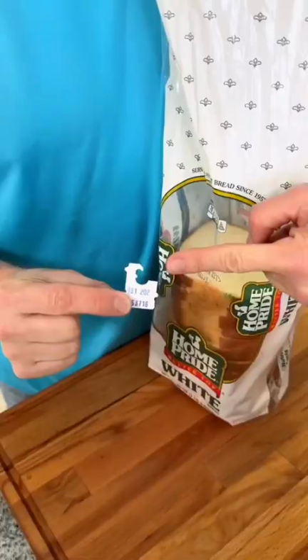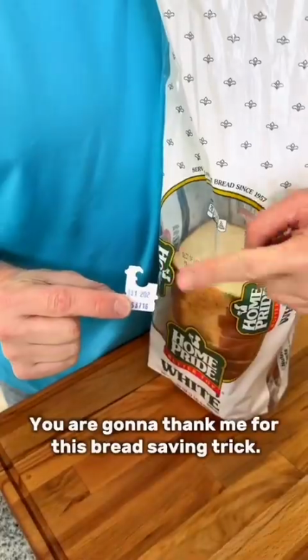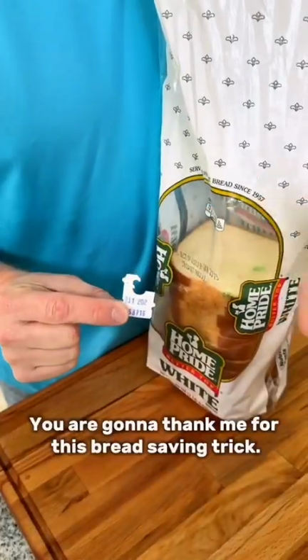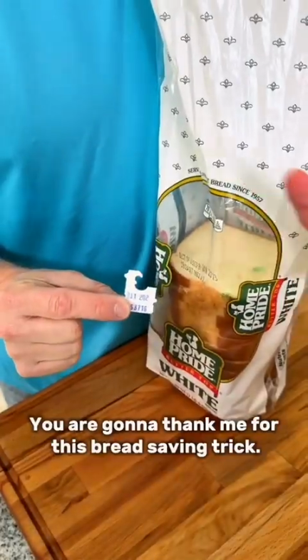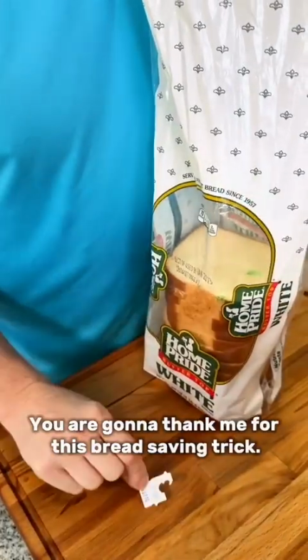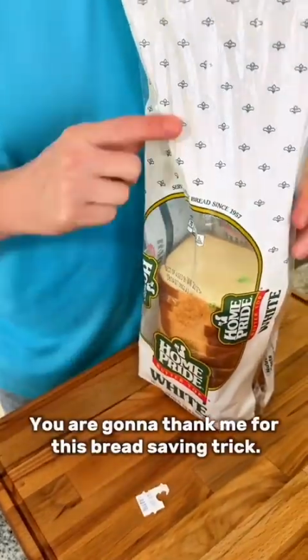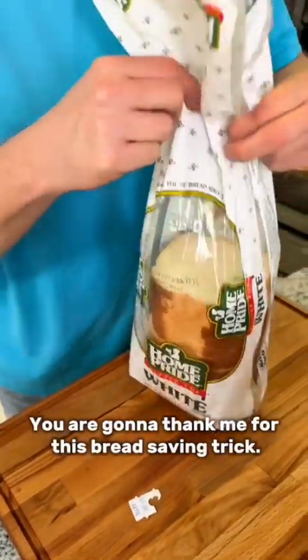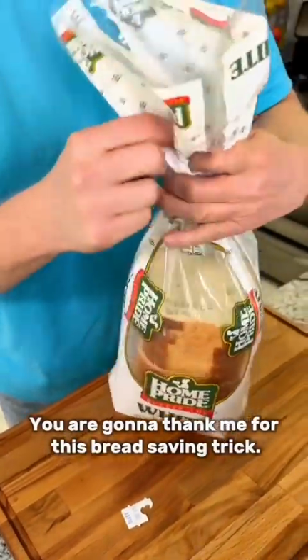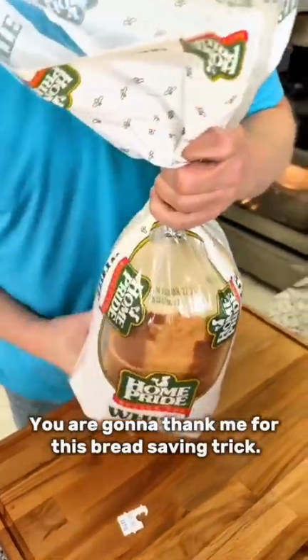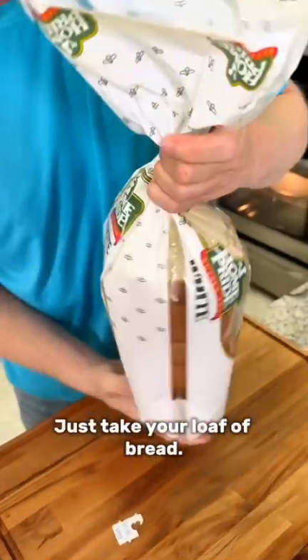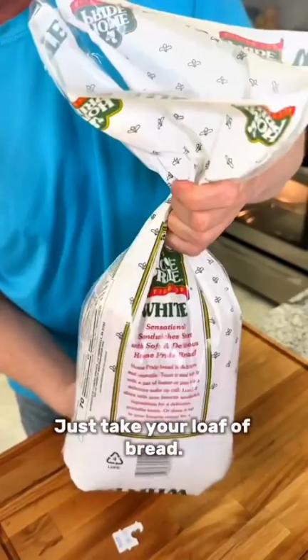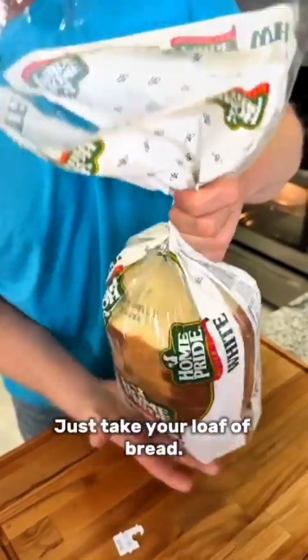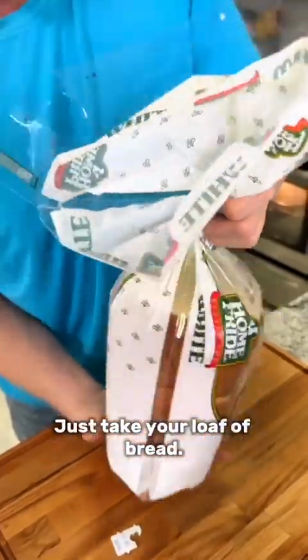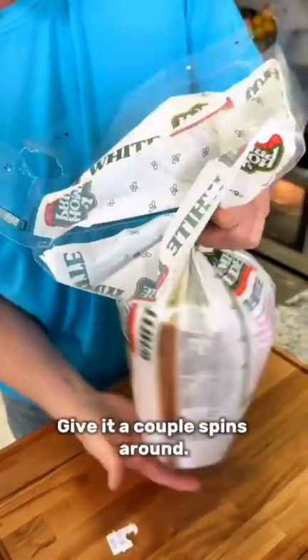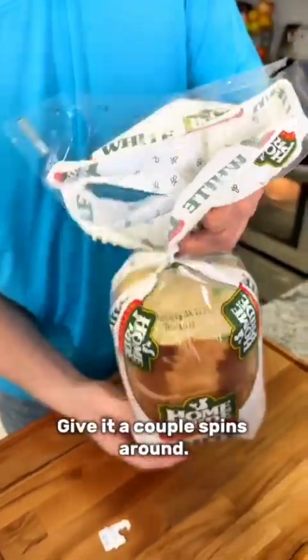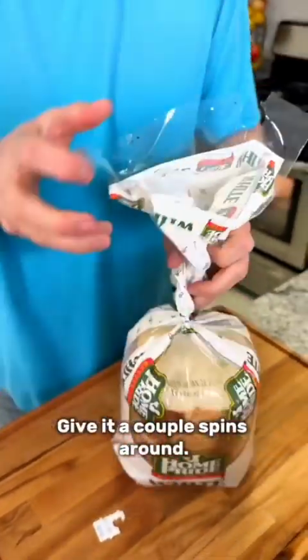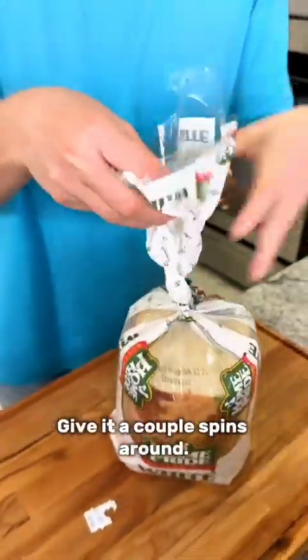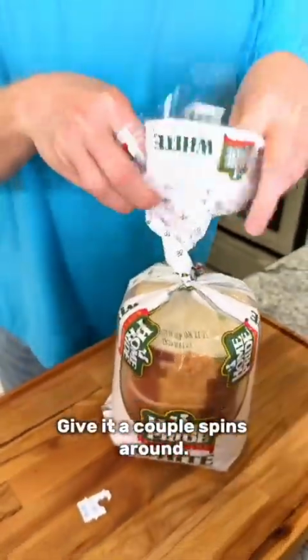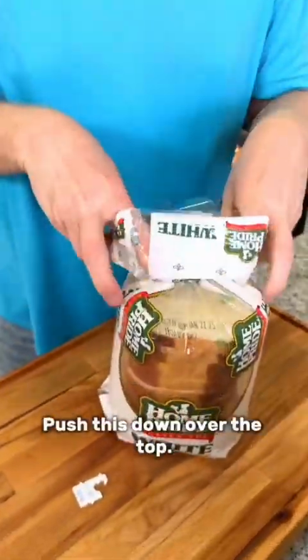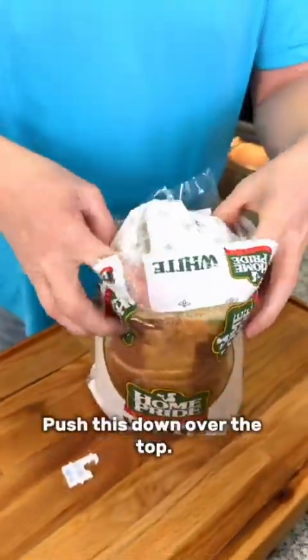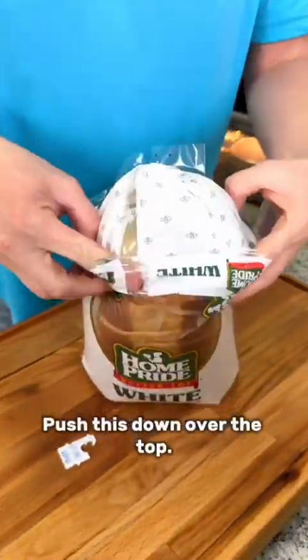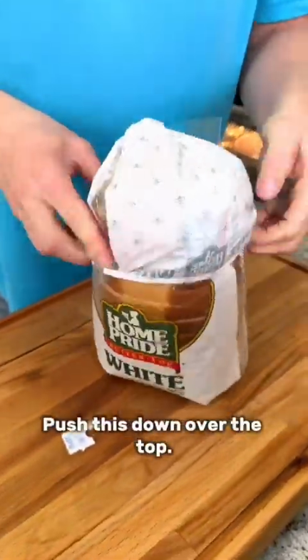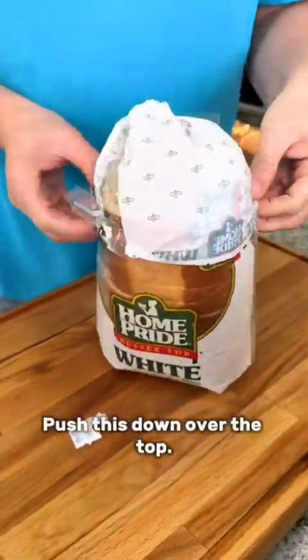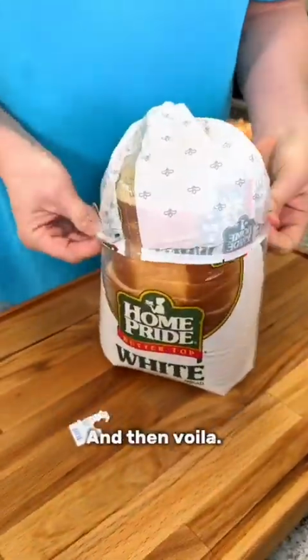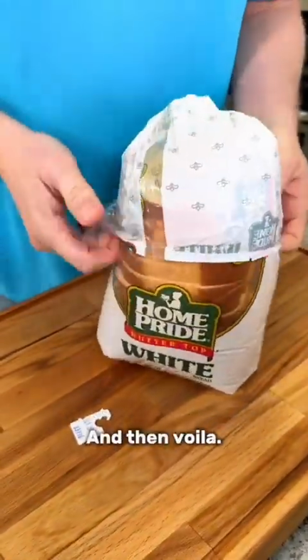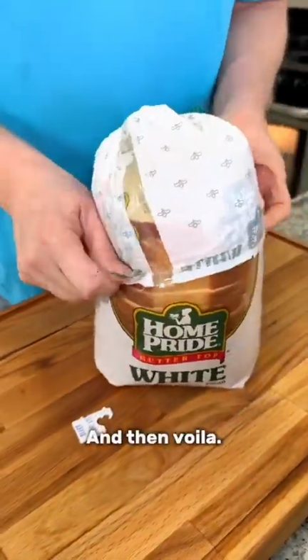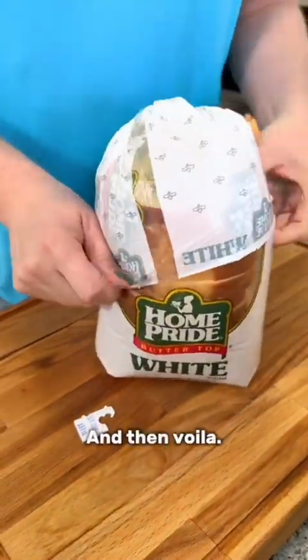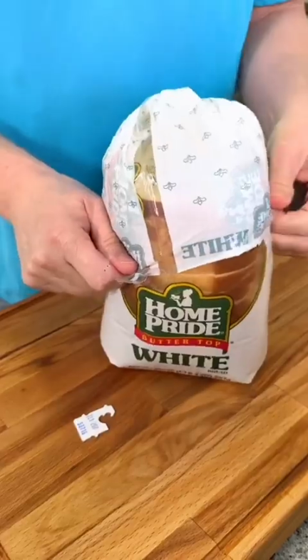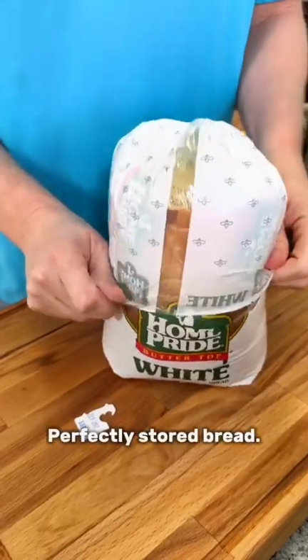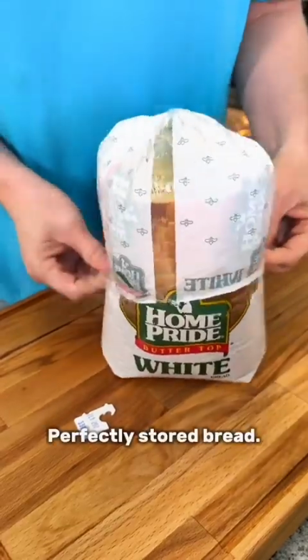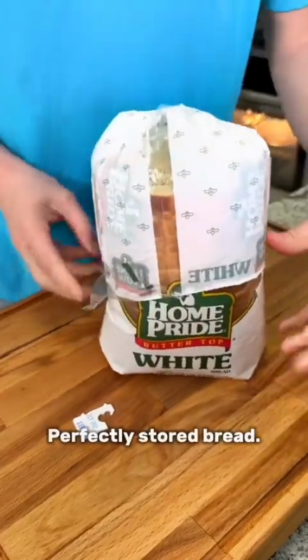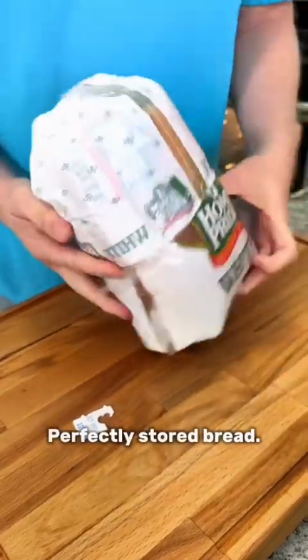You are gonna thank me for this bread saving trick. Just take your loaf of bread, give it a couple spins around, push this down over the top, and voila — perfectly stored bread.